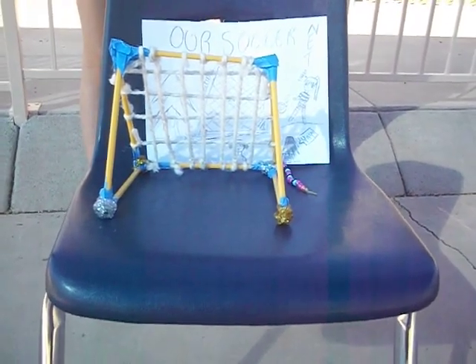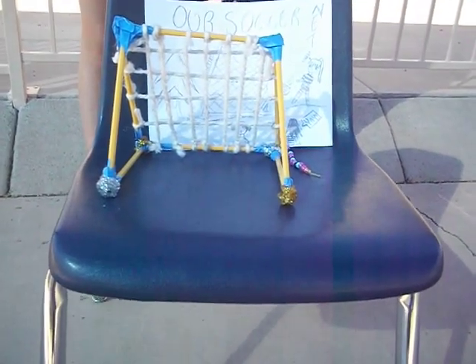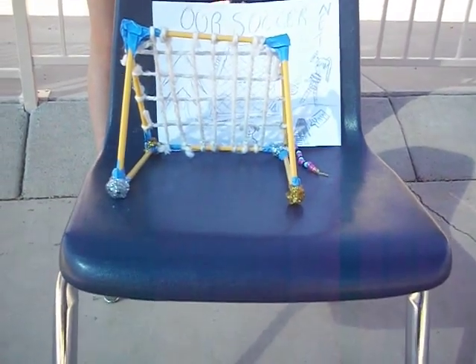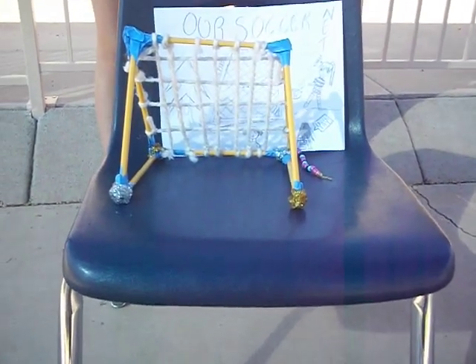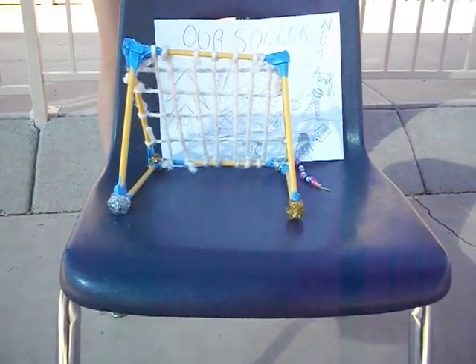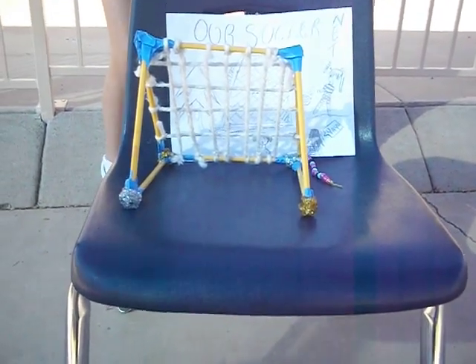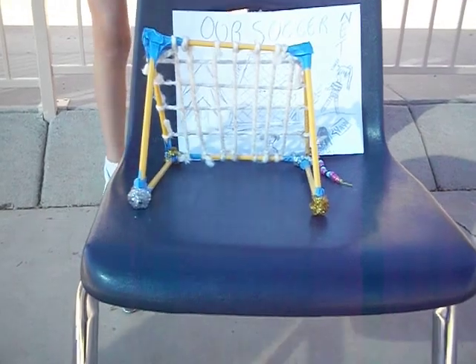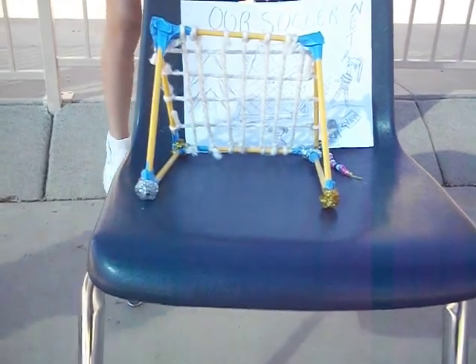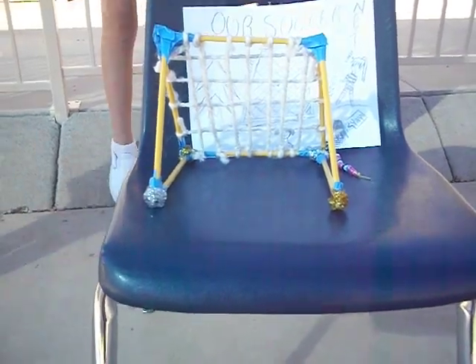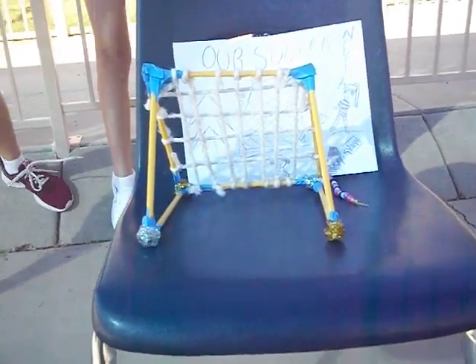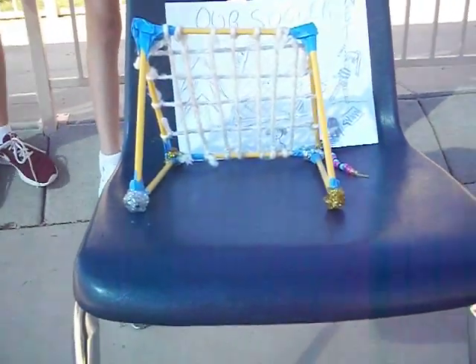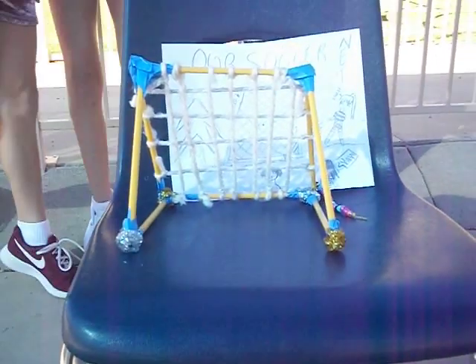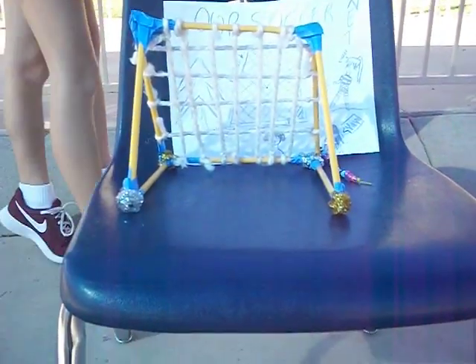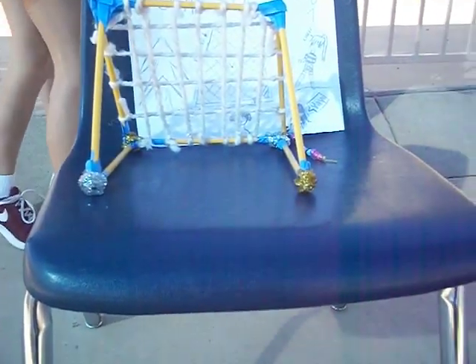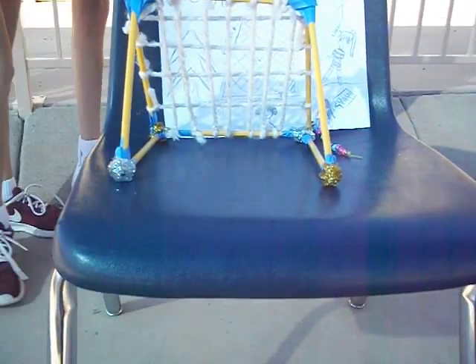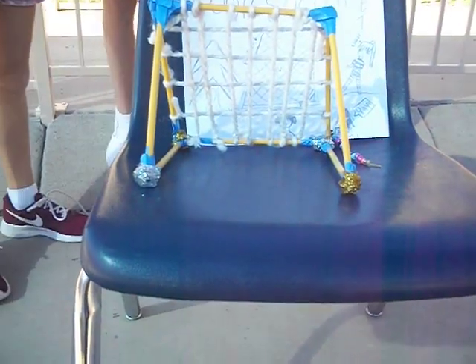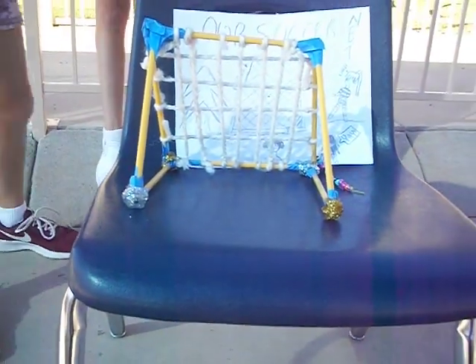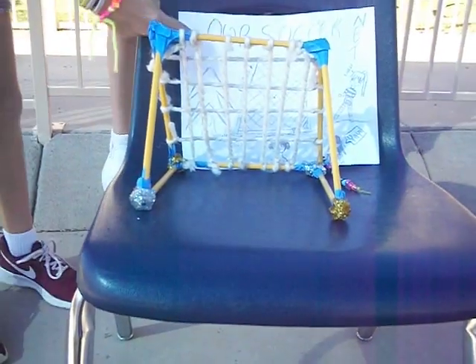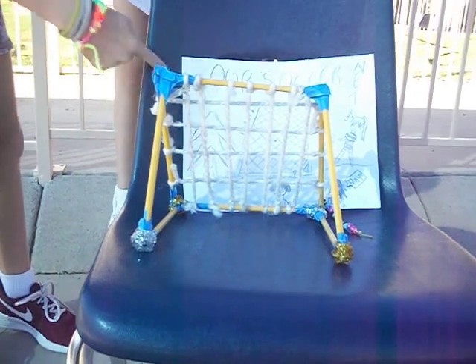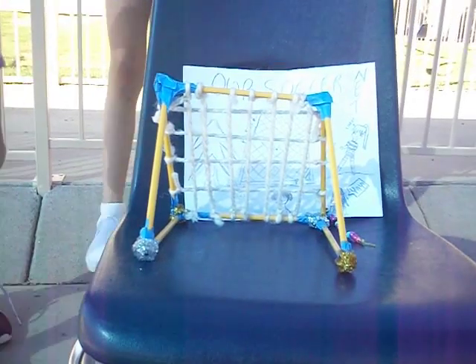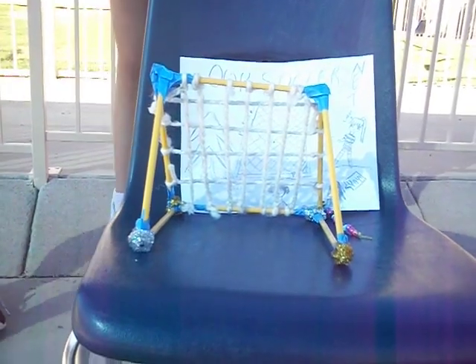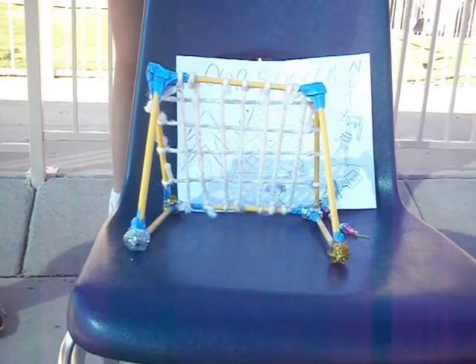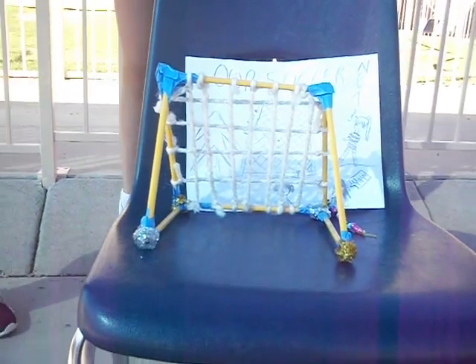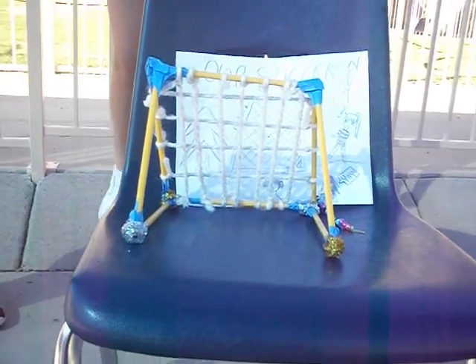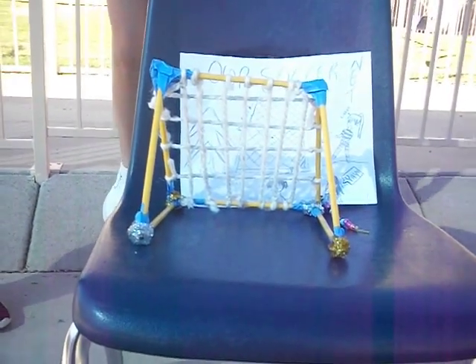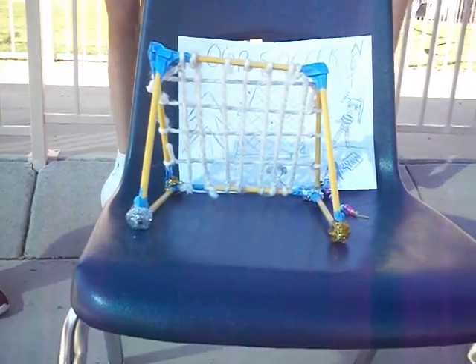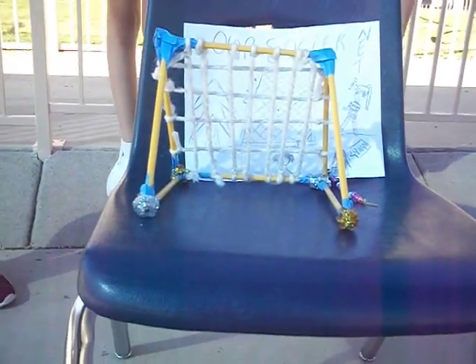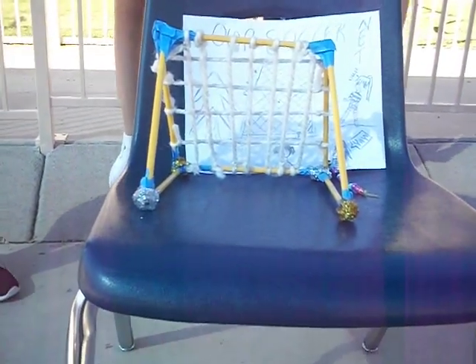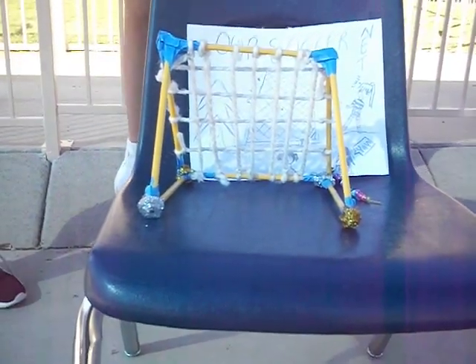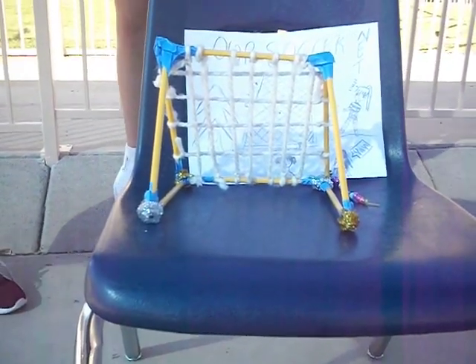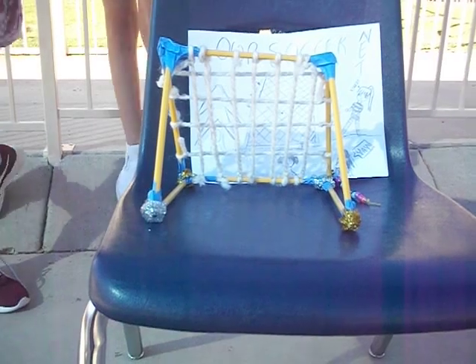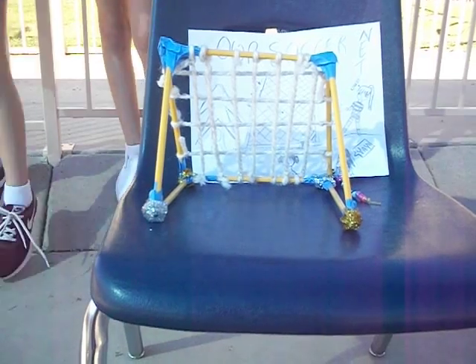It will look like this — that's the picture. It will stand like a soccer goal and it can get wet.